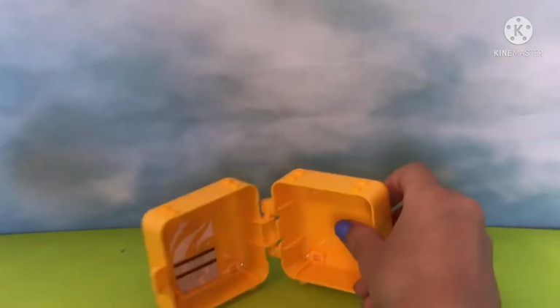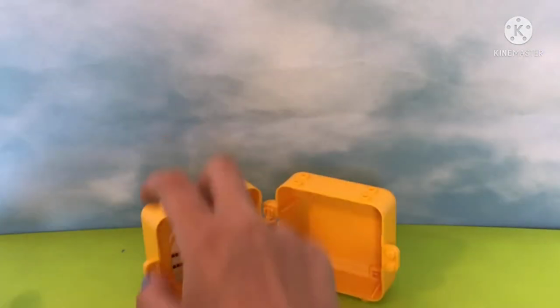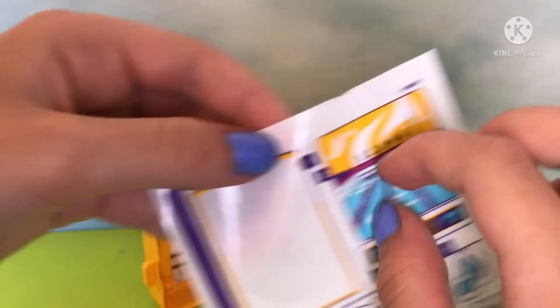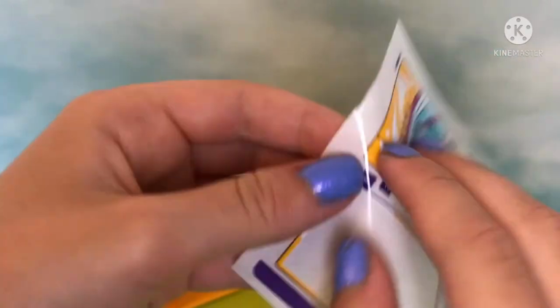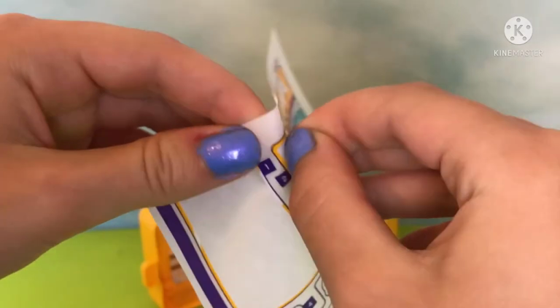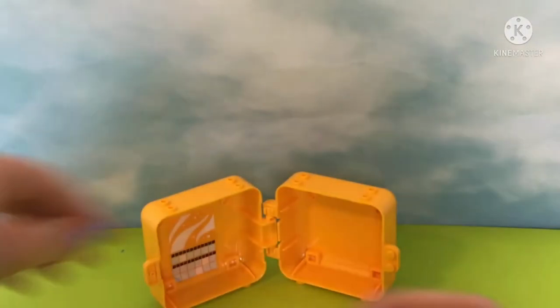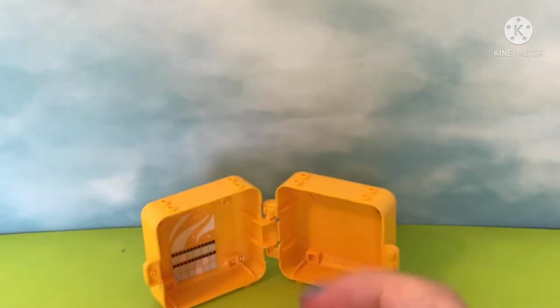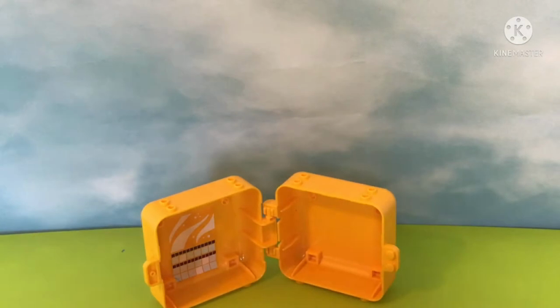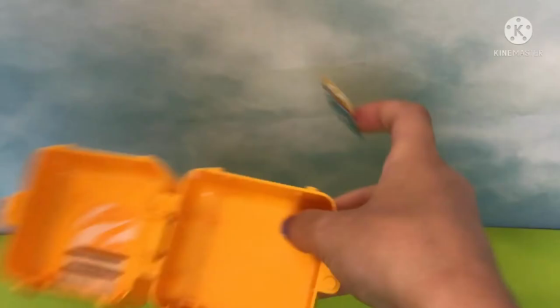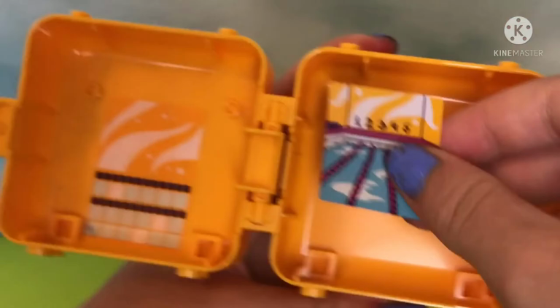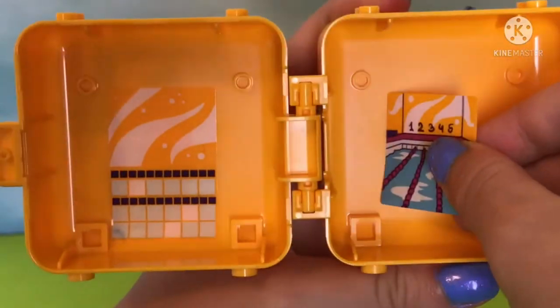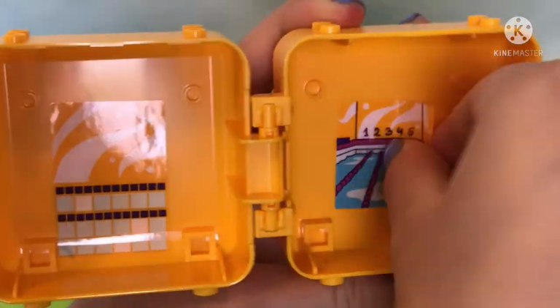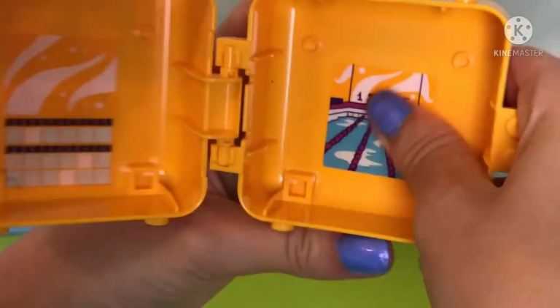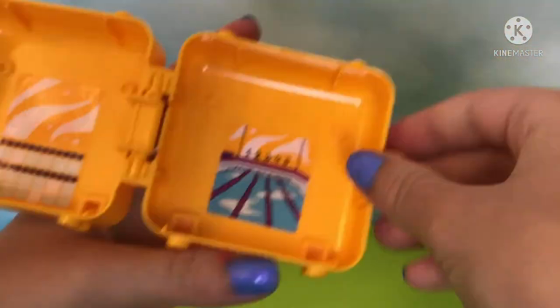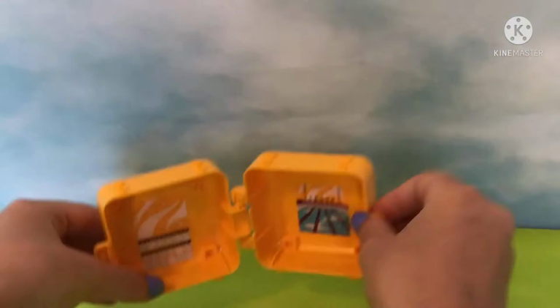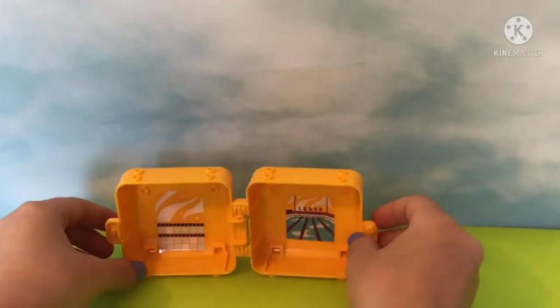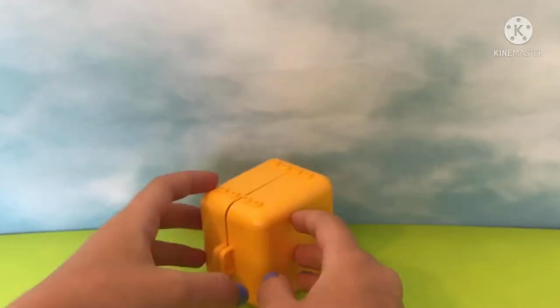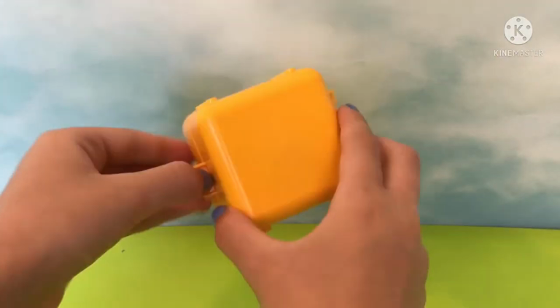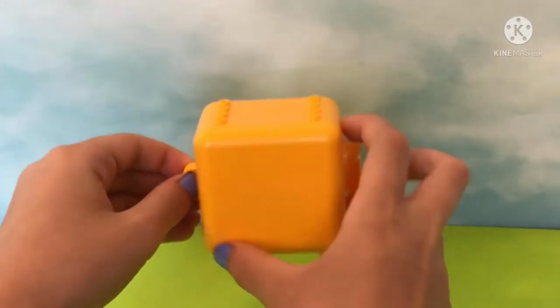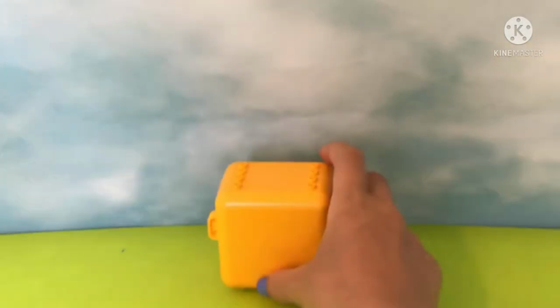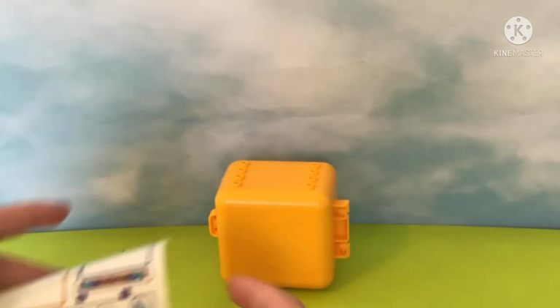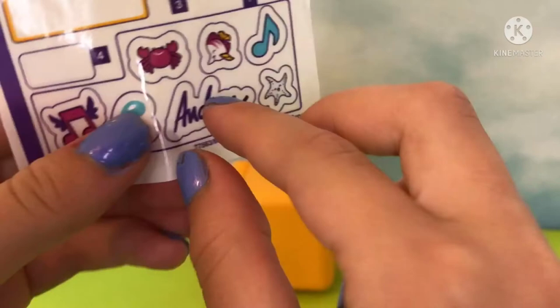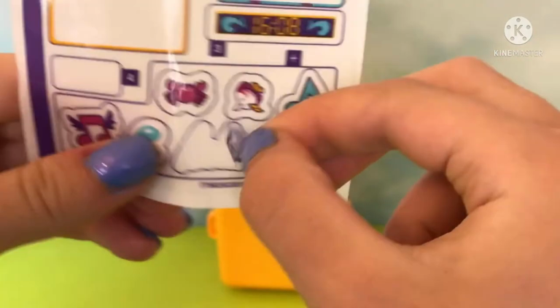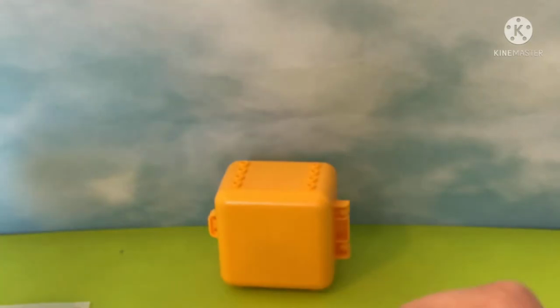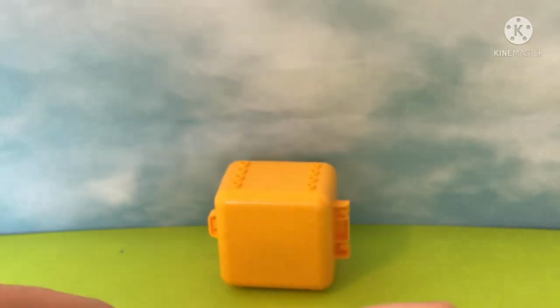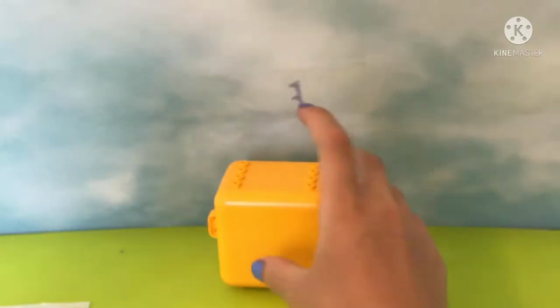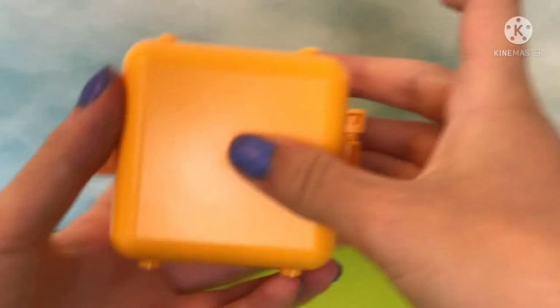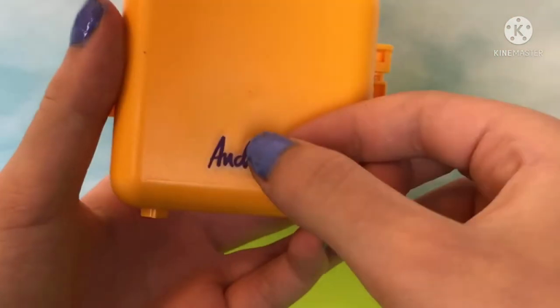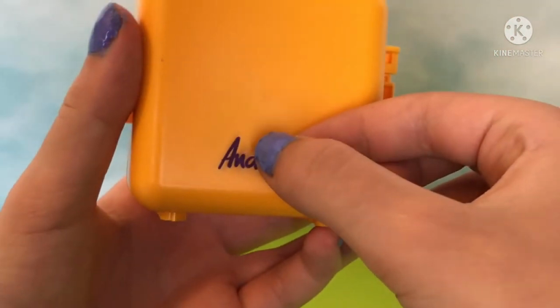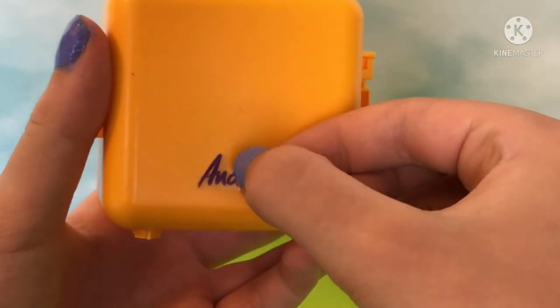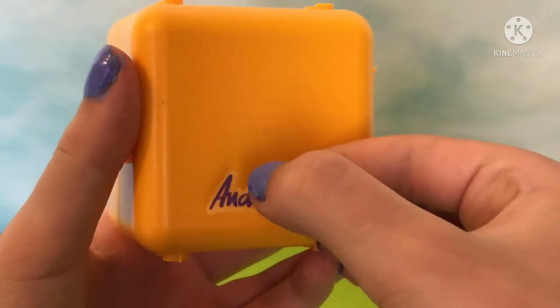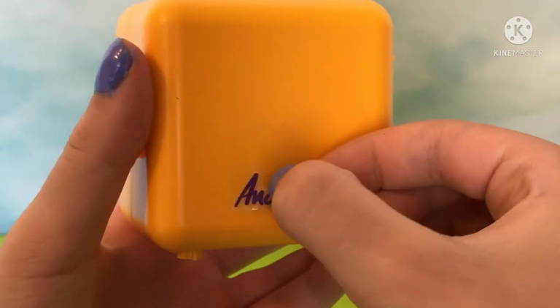Now it's time to add on the stickers. We have a locker room sticker because most sports places have locker rooms, and on the other side we have a pool sticker with the lanes — one, two, three, four, and five. These are nice stickers and I like the bright orange. Now let's add on this Andrea name first — I don't want to forget it, it's so important.